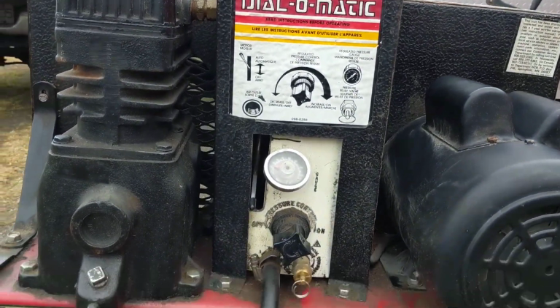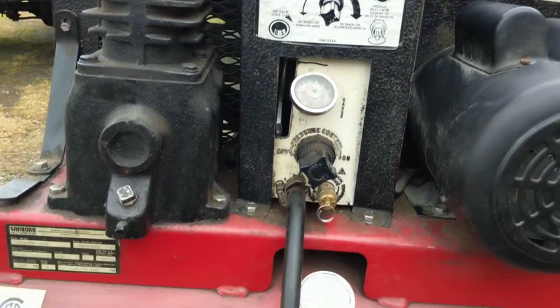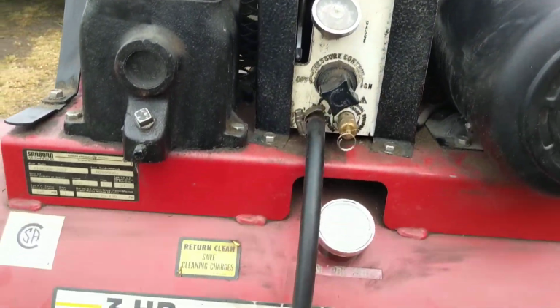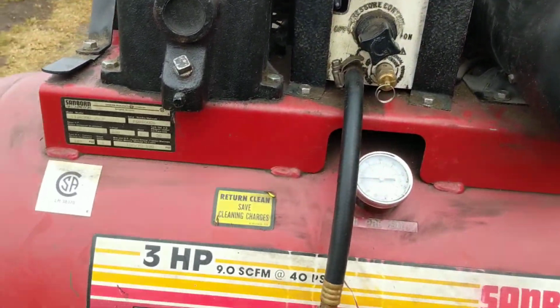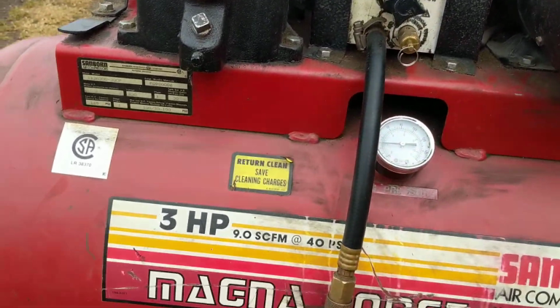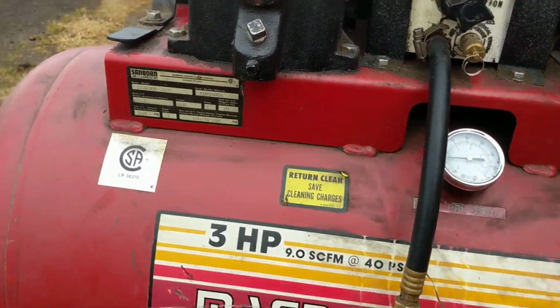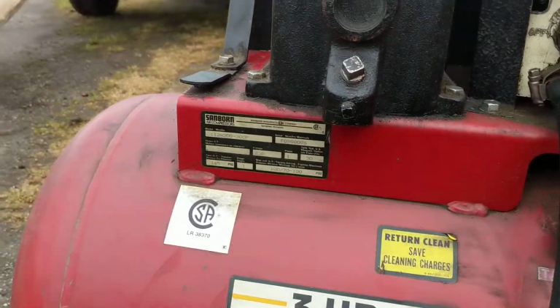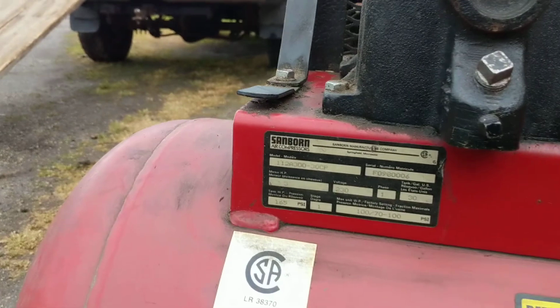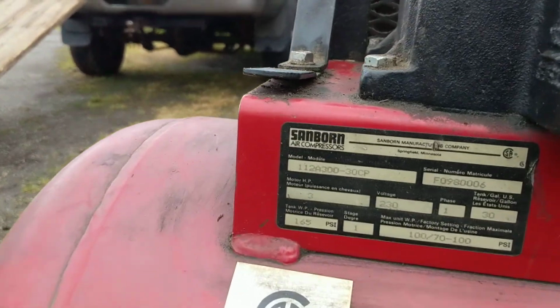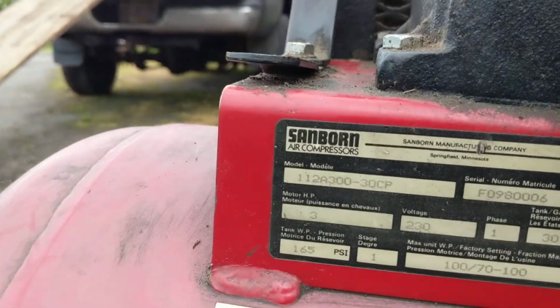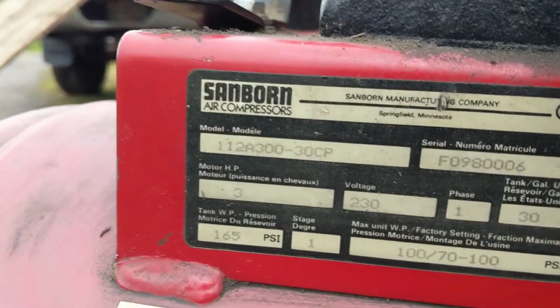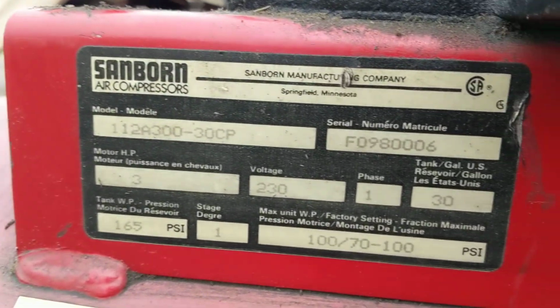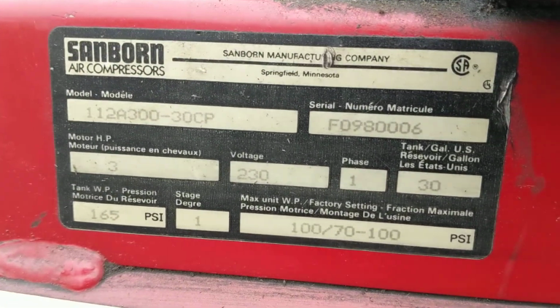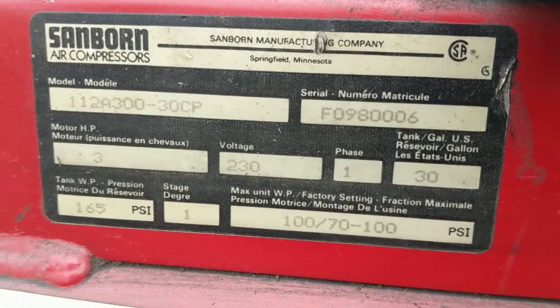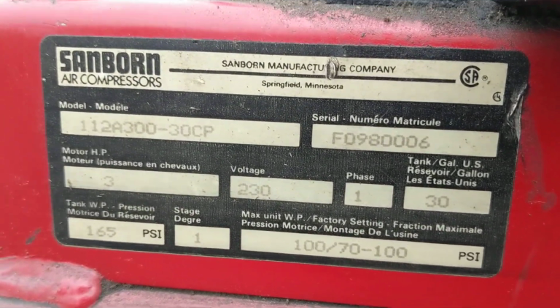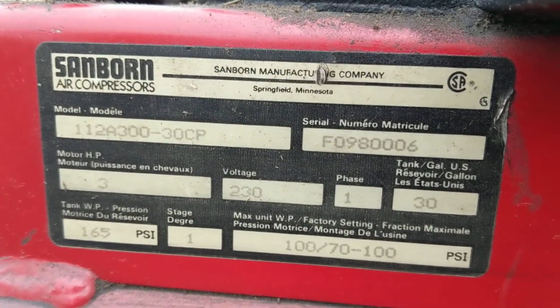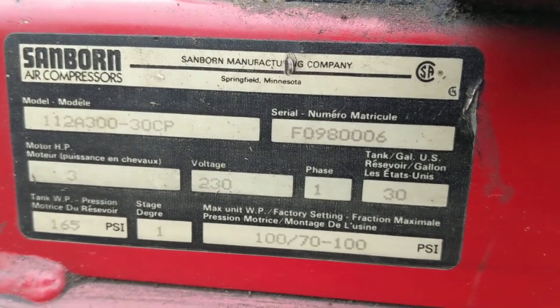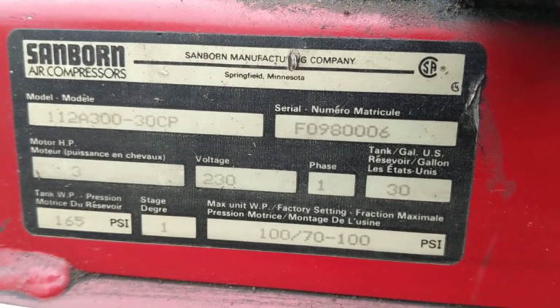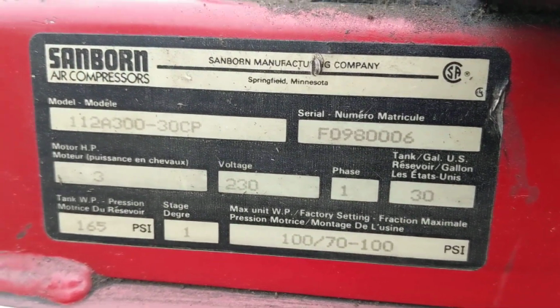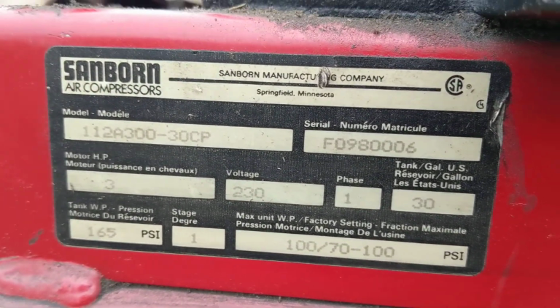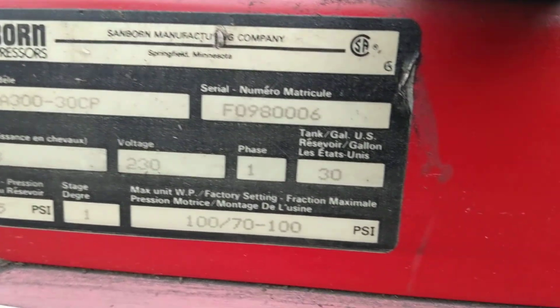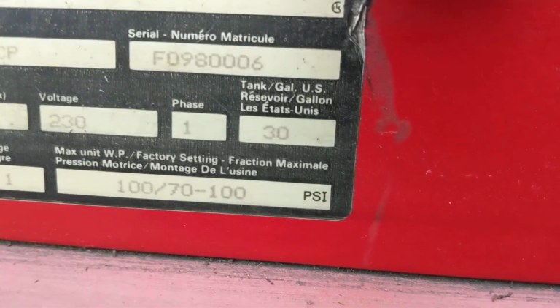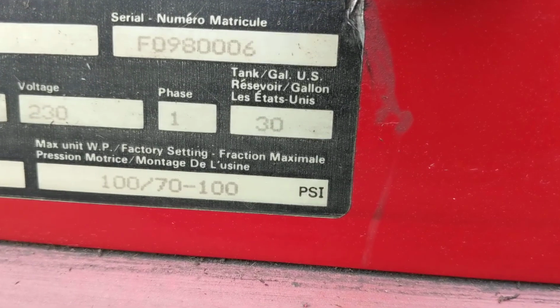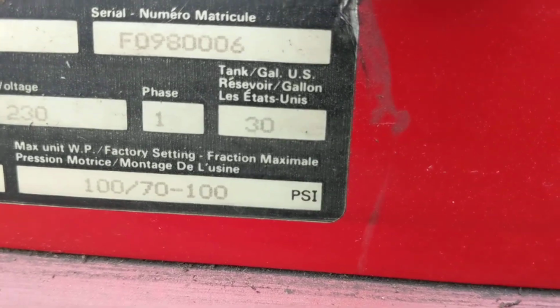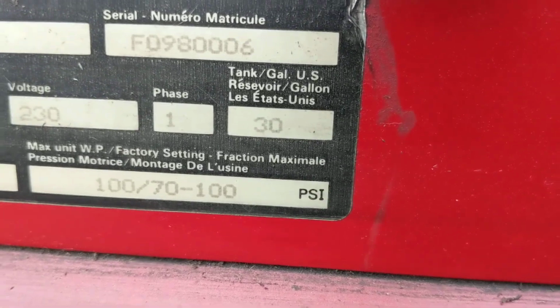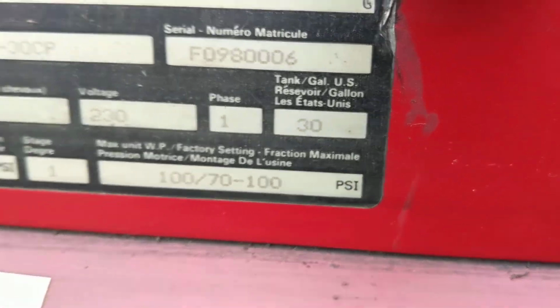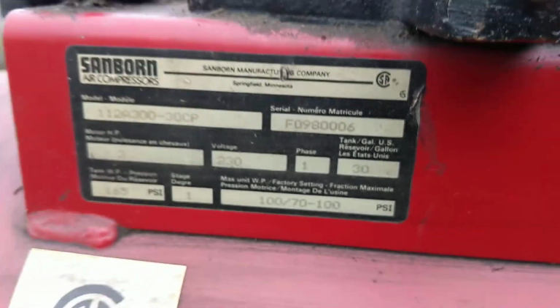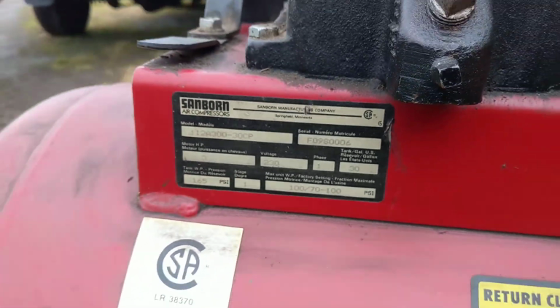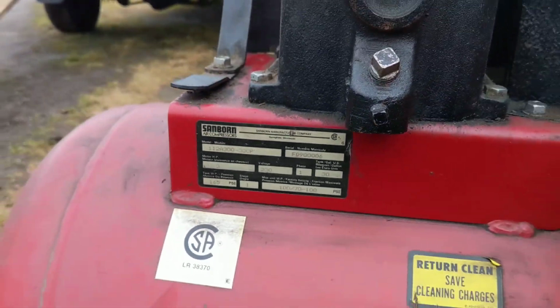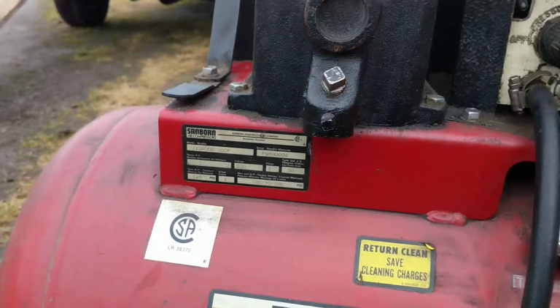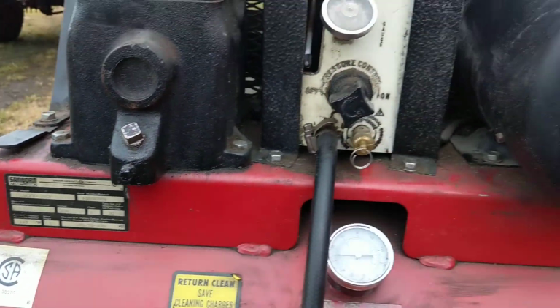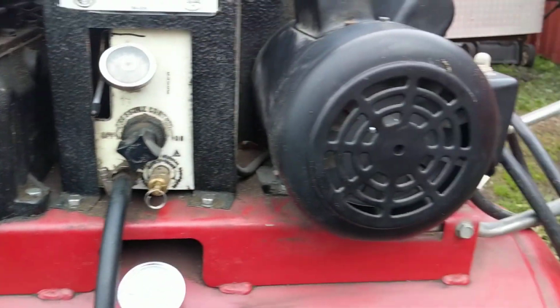This is an older model. I like these because they last forever — you just have to change the oil once in a while. It's a 30 gallon, which is a good size tank. Single phase, obviously.